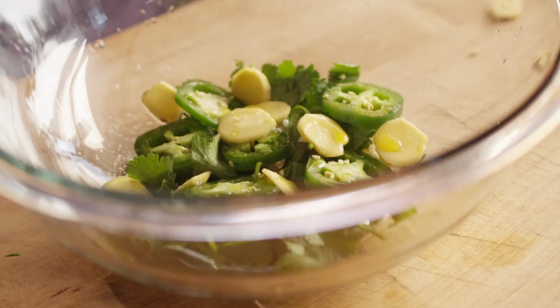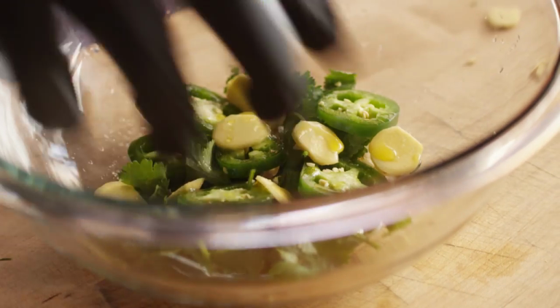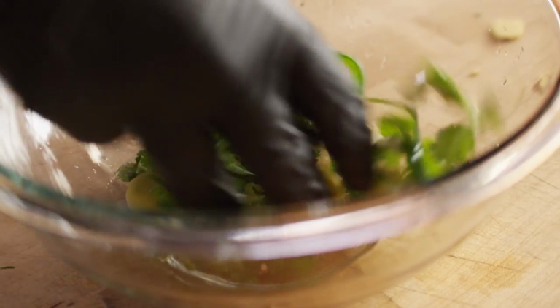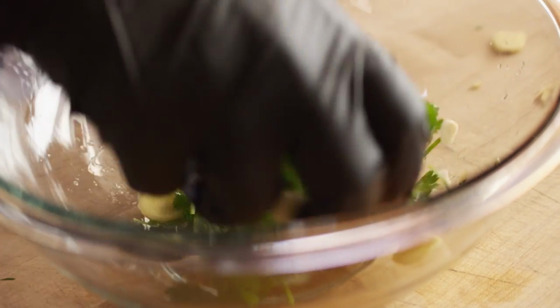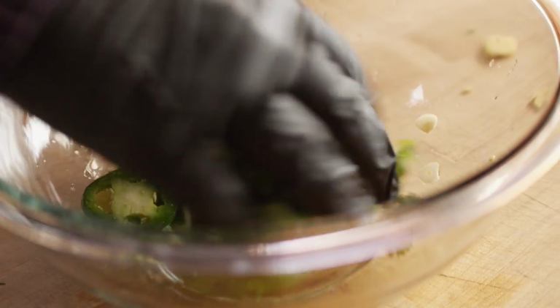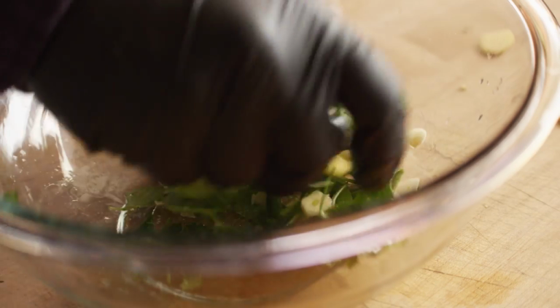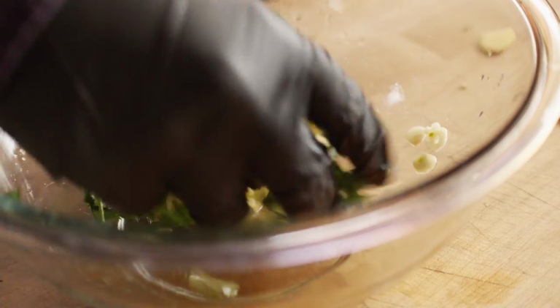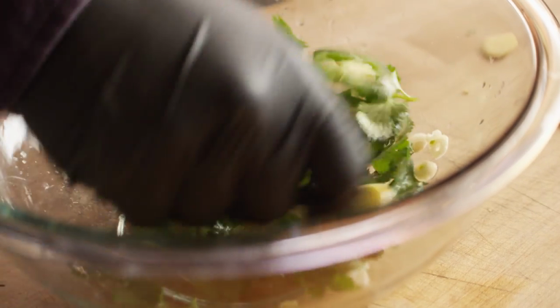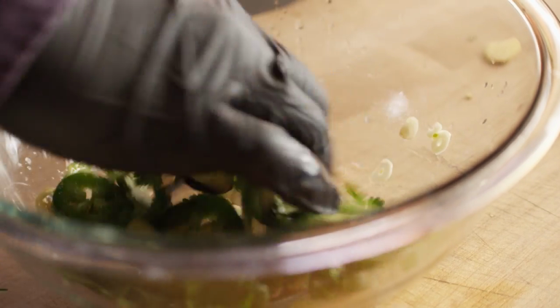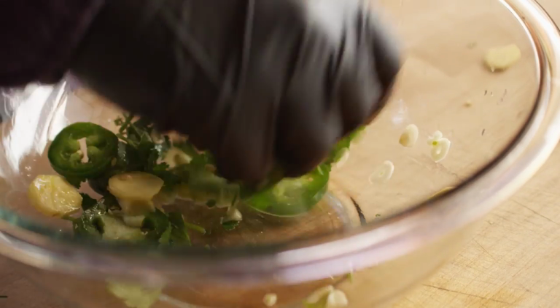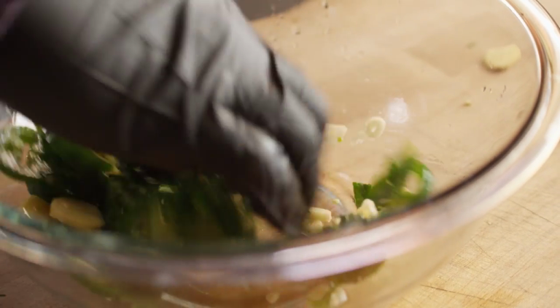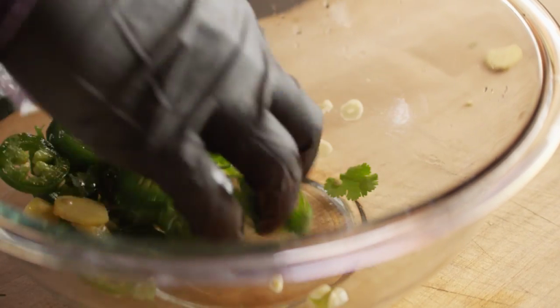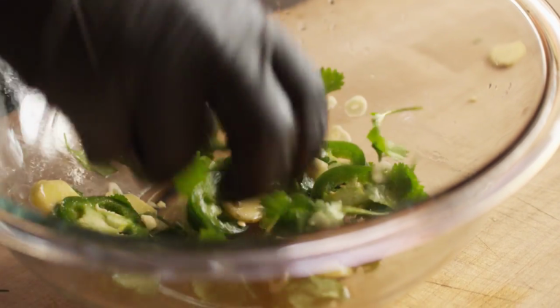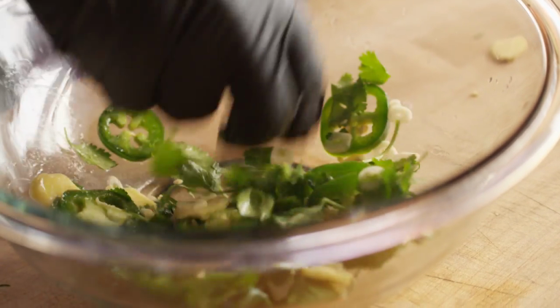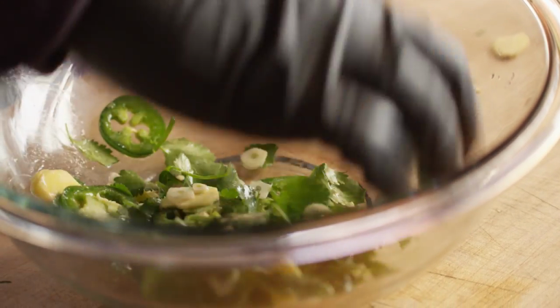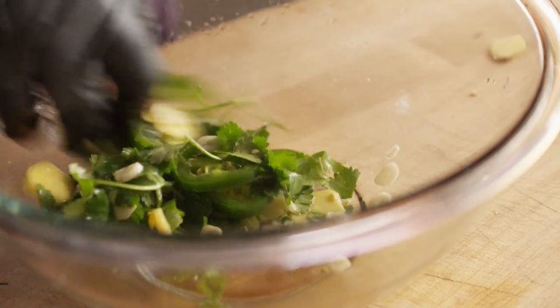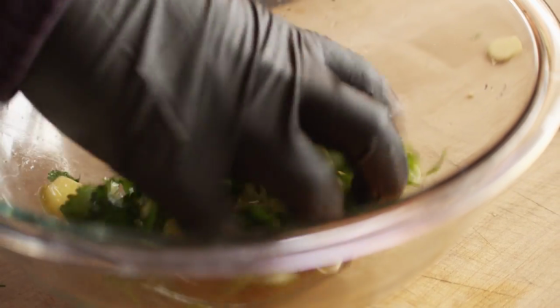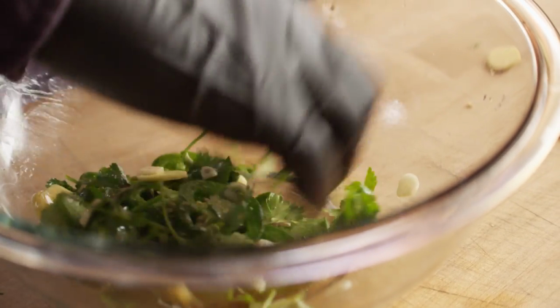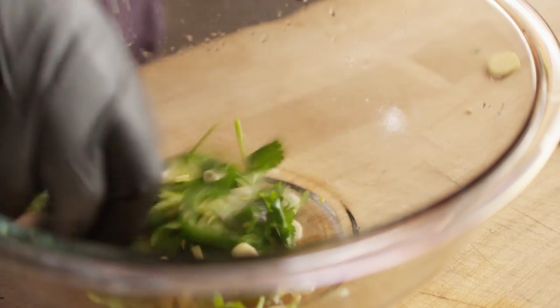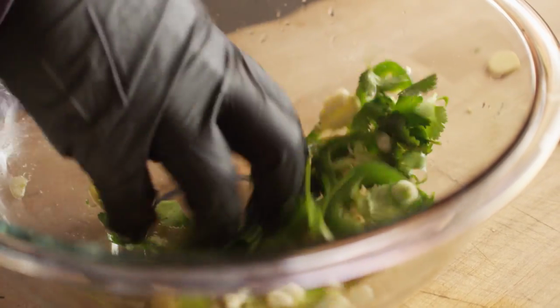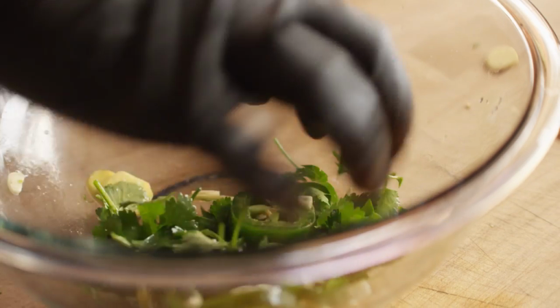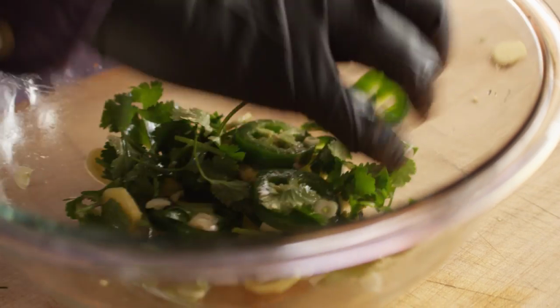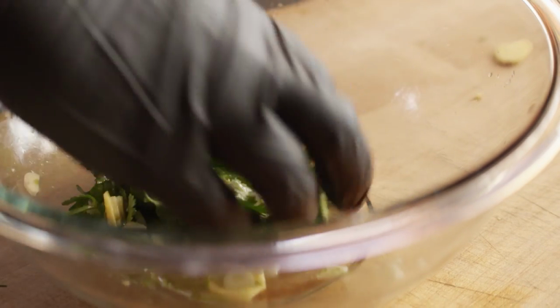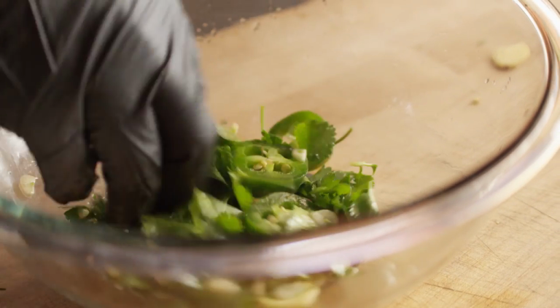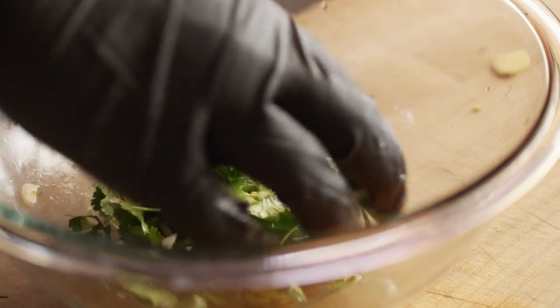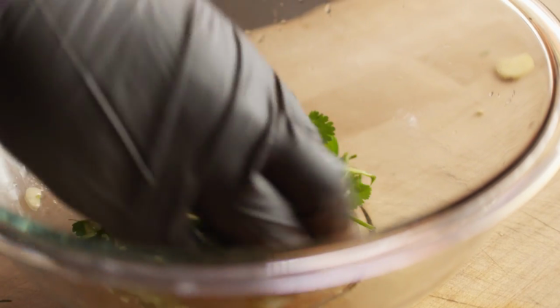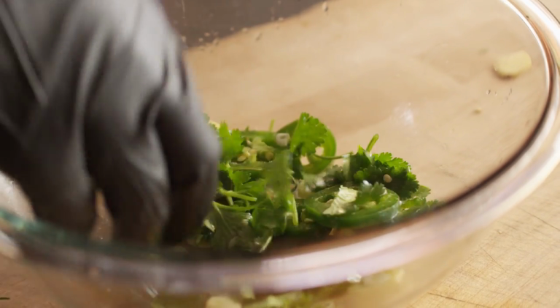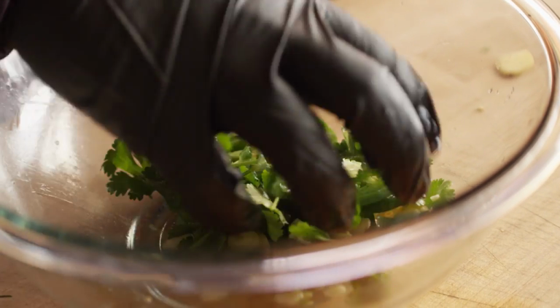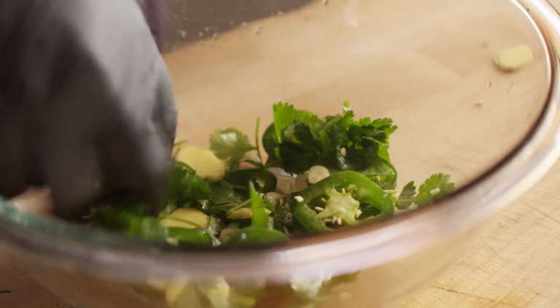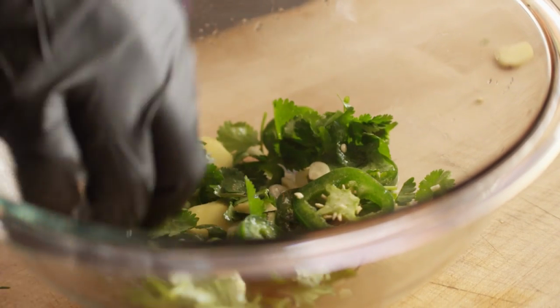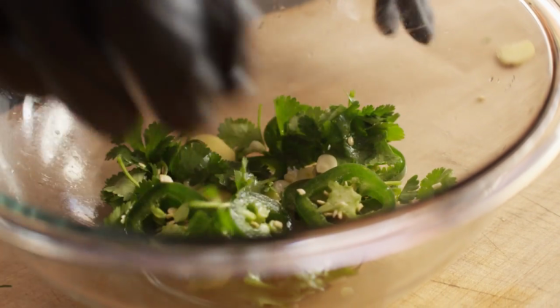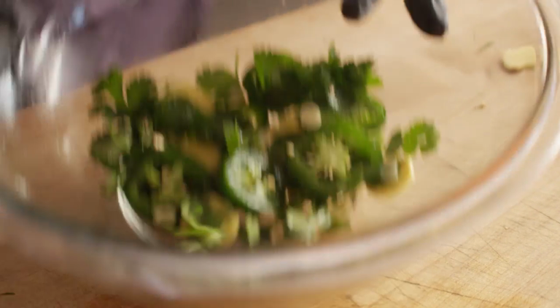Hit it with some olive oil, and then we're going to hit it with some Cattleman's Grill and give that a toss. Let's go ahead and get our cod seasoned up, and then we'll combine everything in the parchment paper.